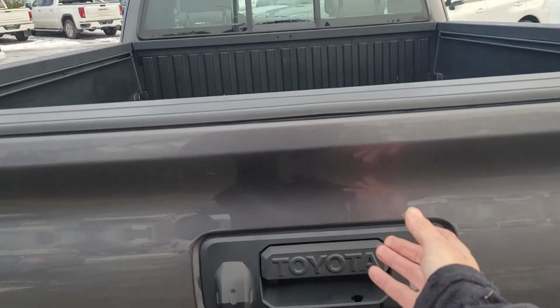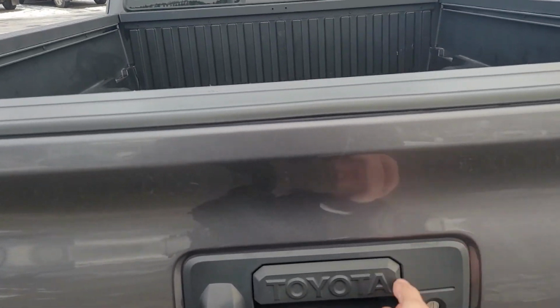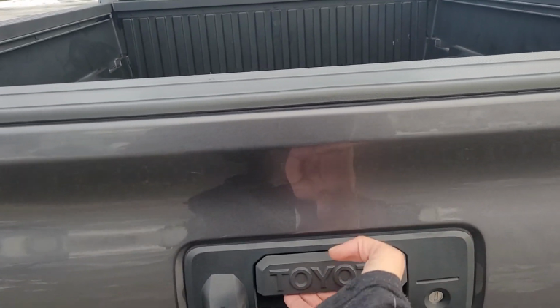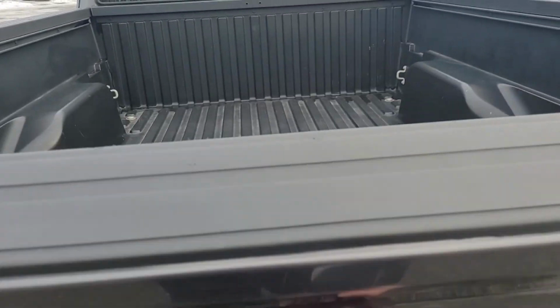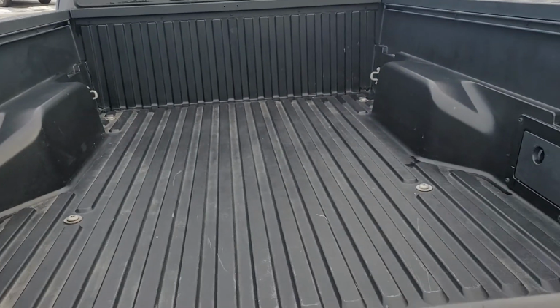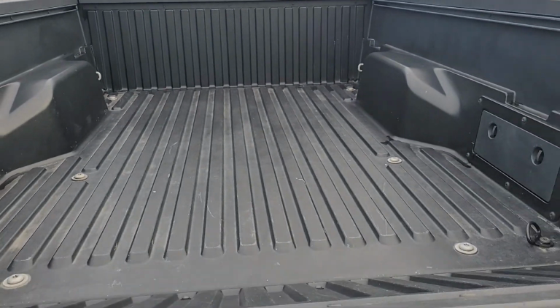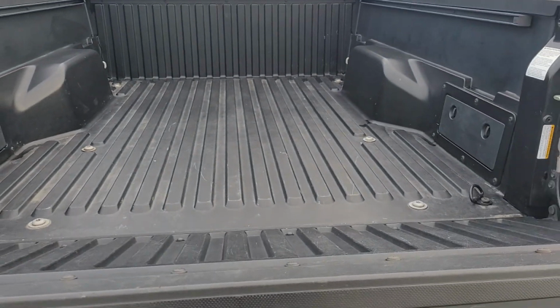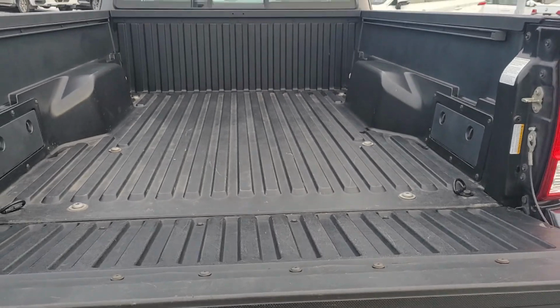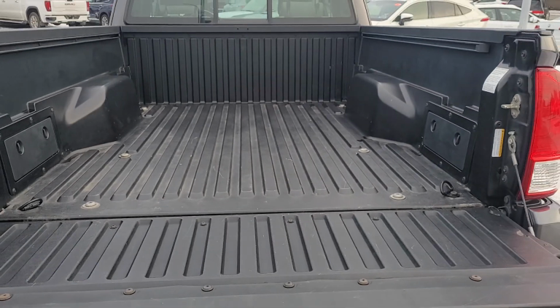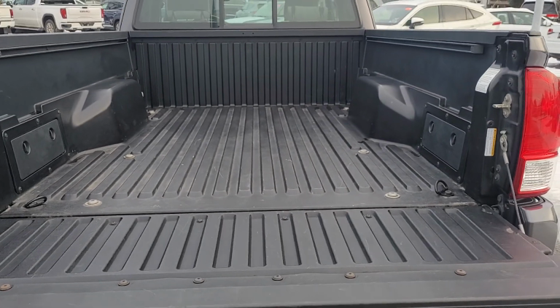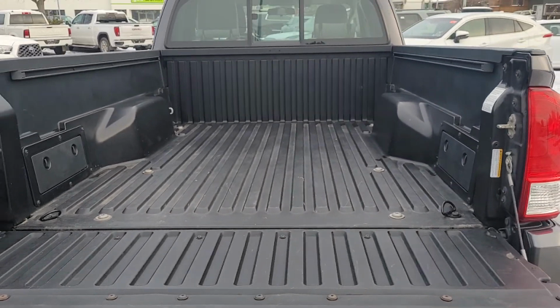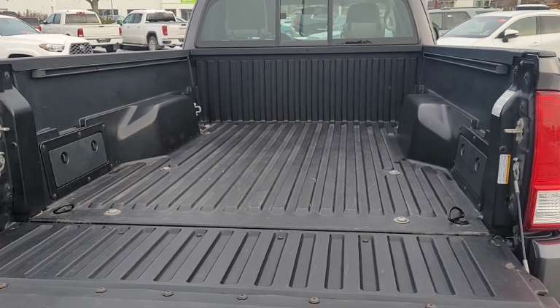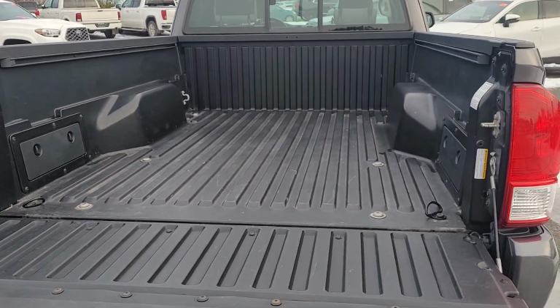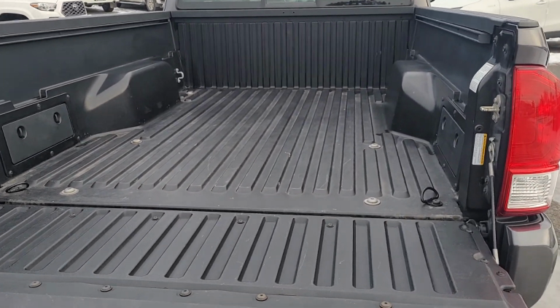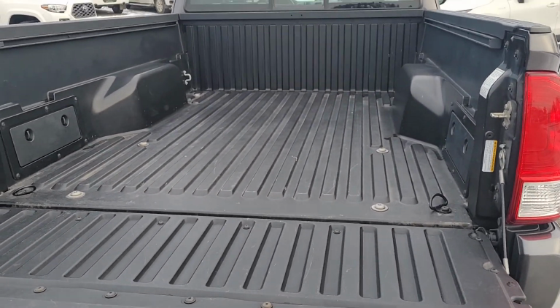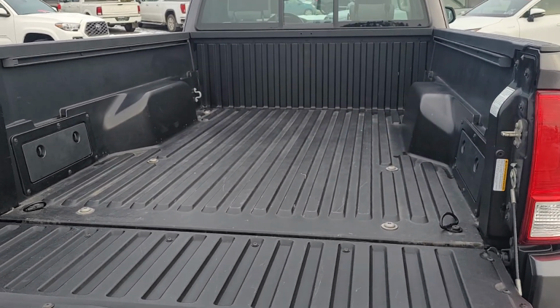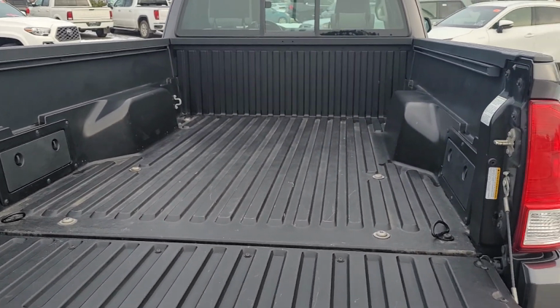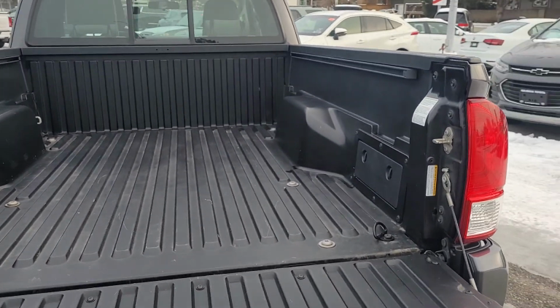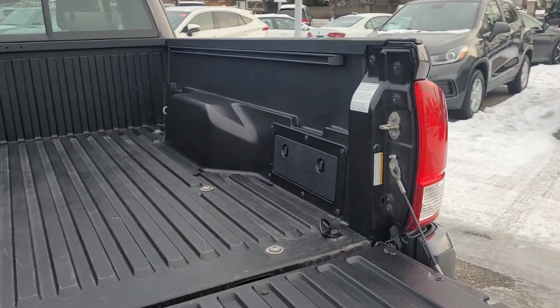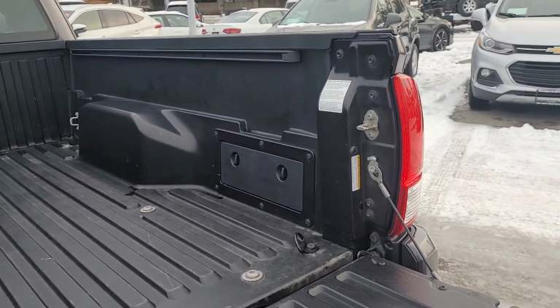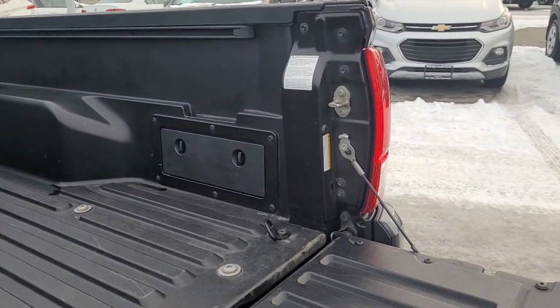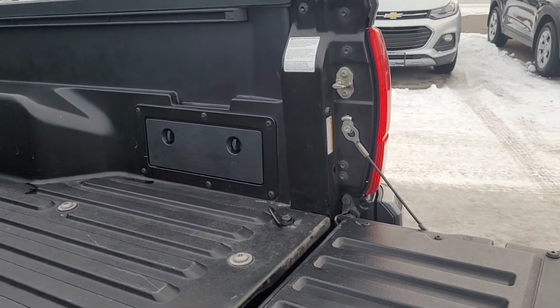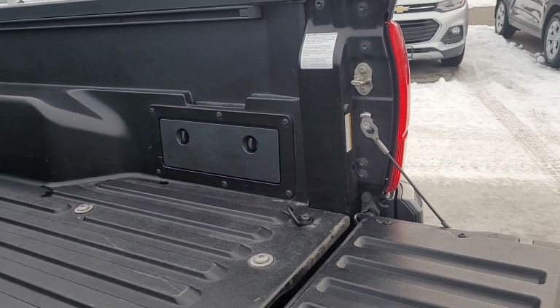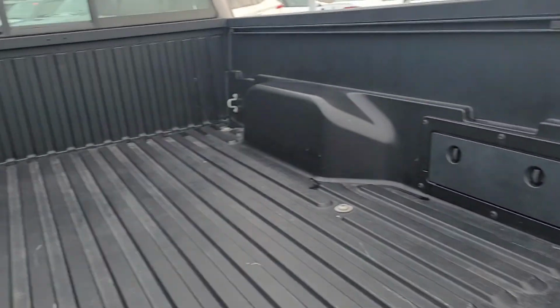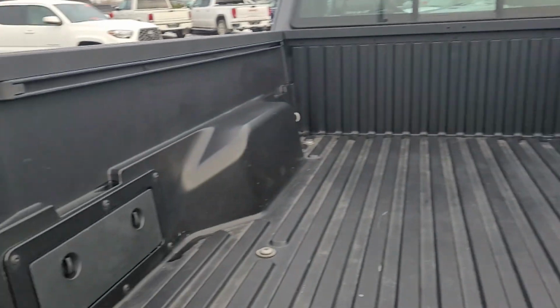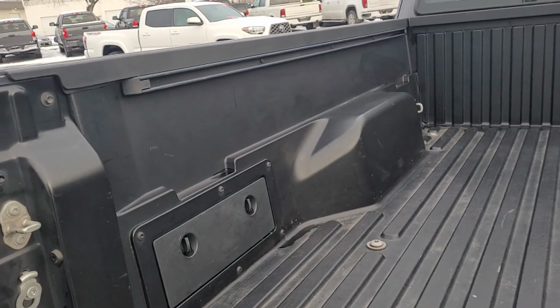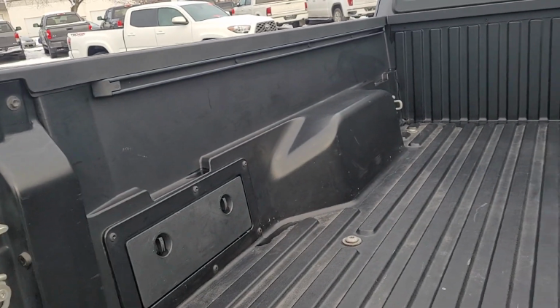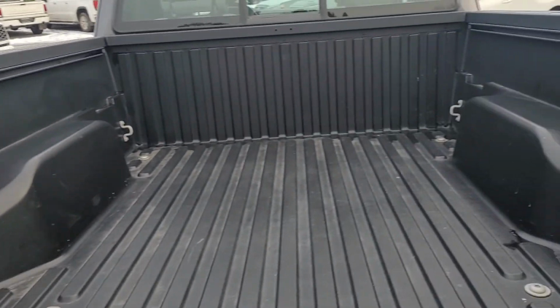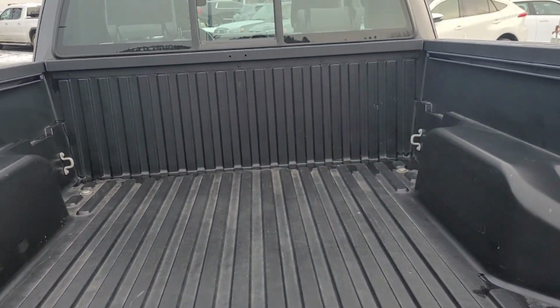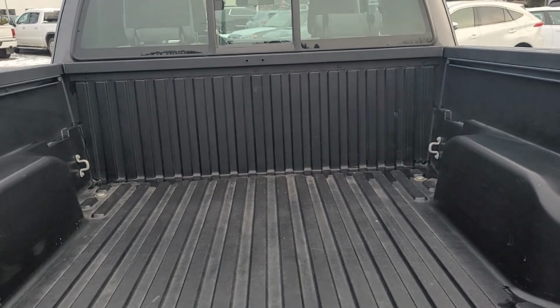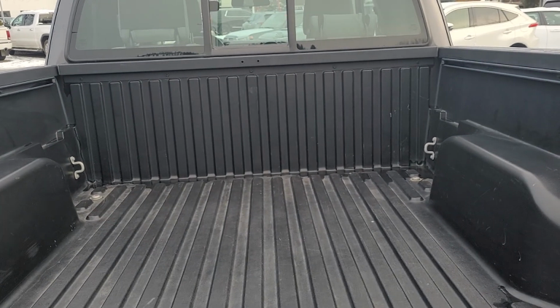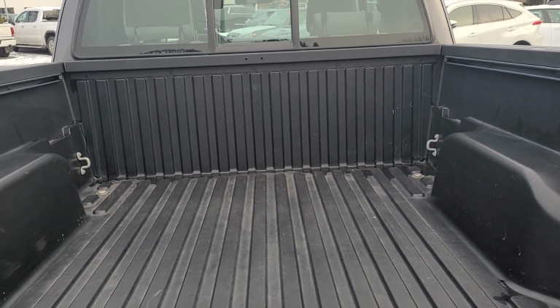This Tacoma does have a tailgate dampener so when you open it up it won't slam. As you can see we've got a composite bed with a couple of extra storage compartments — one on either side — and hooks up front to secure your loads.